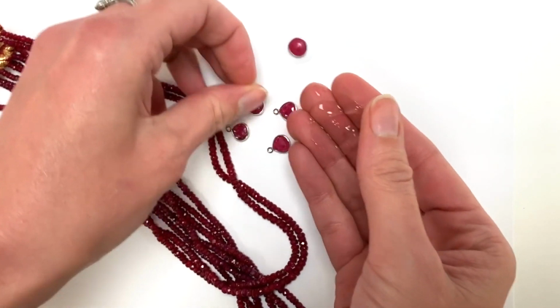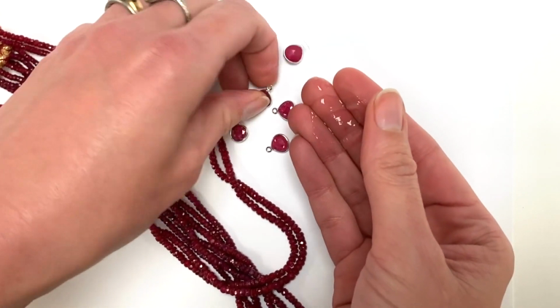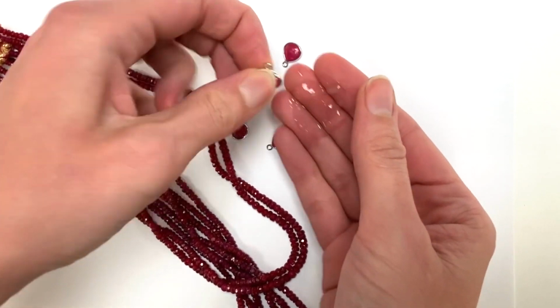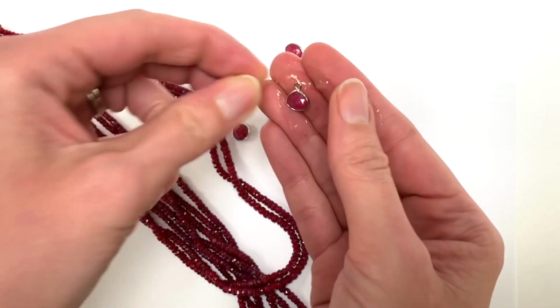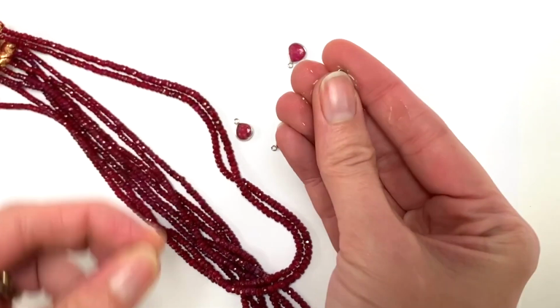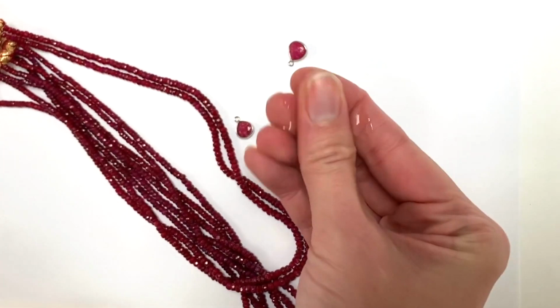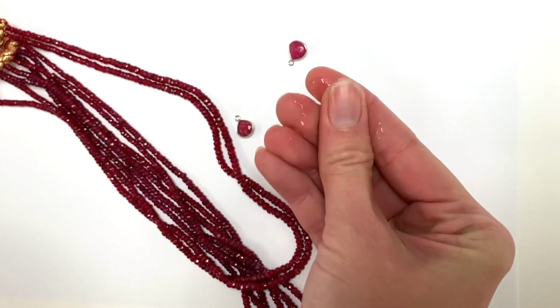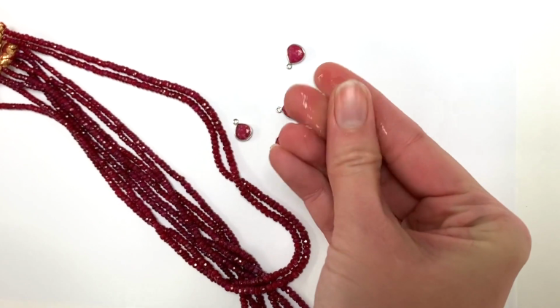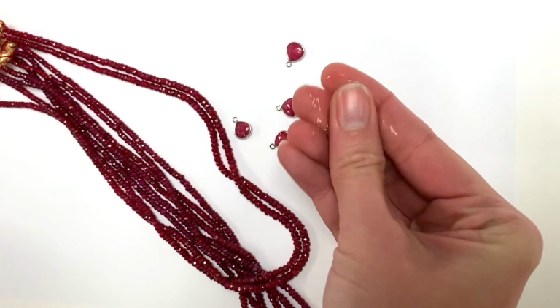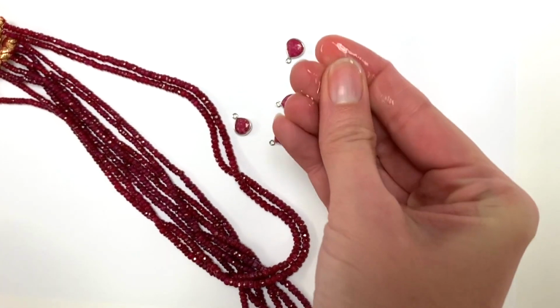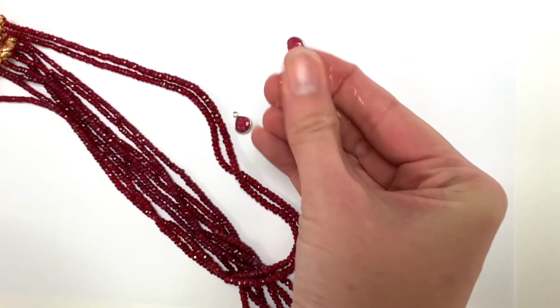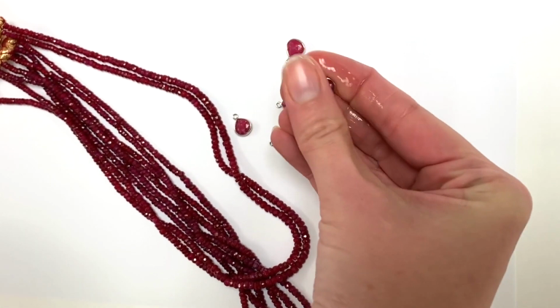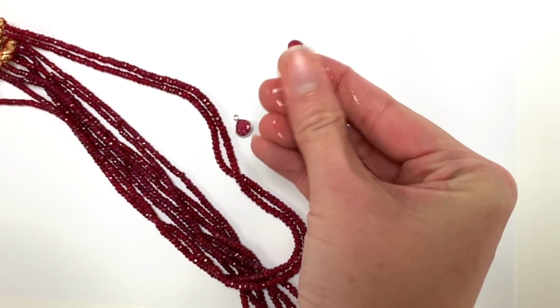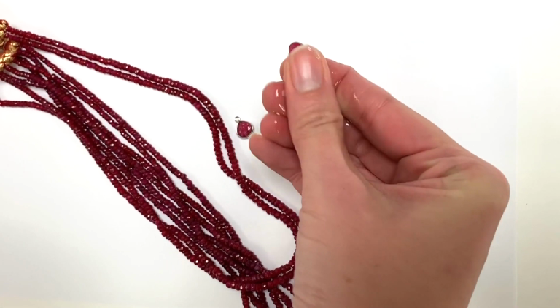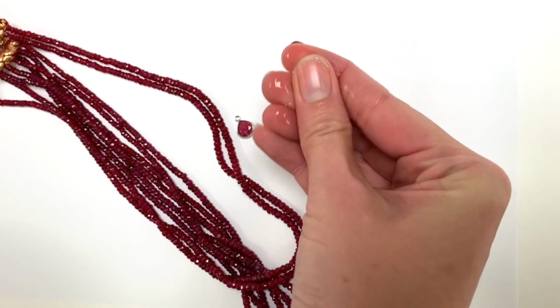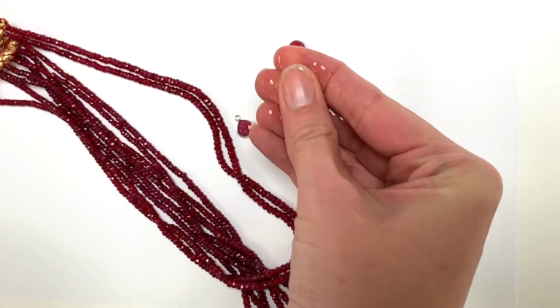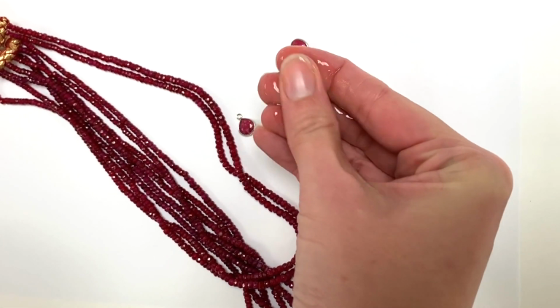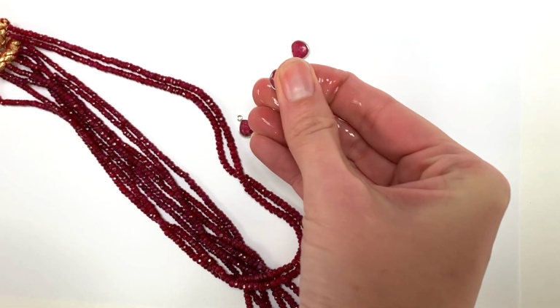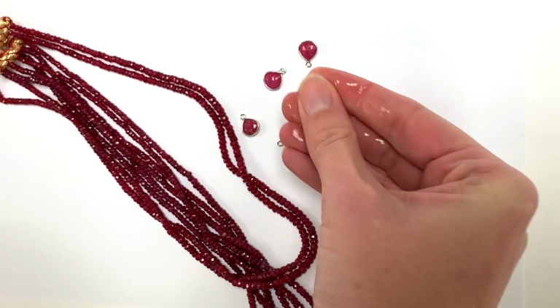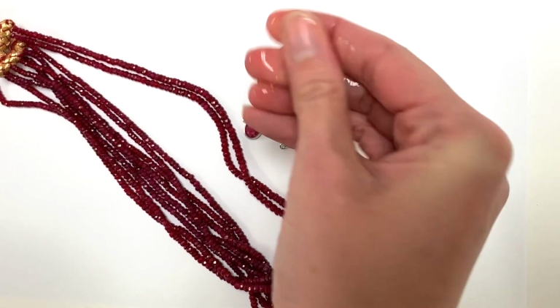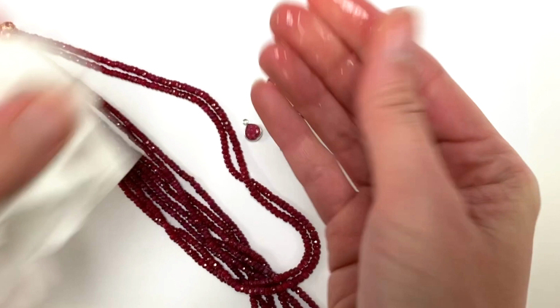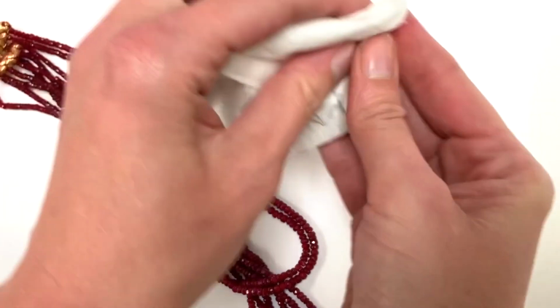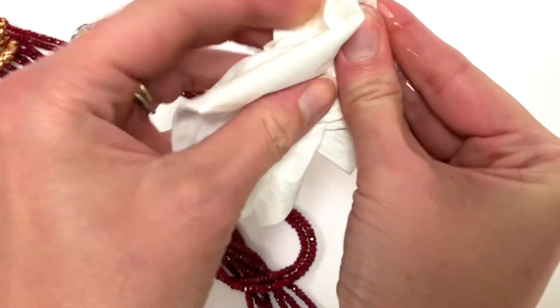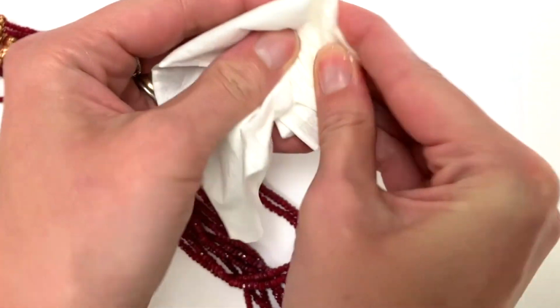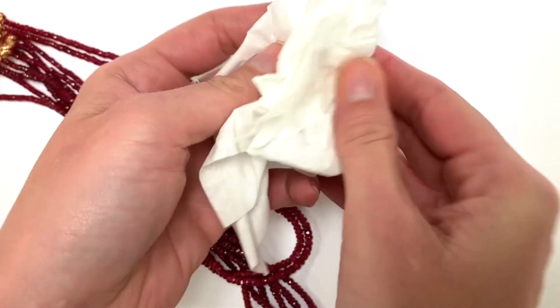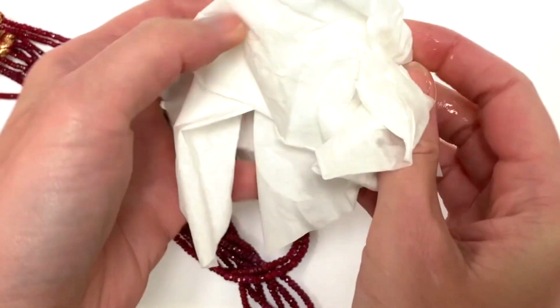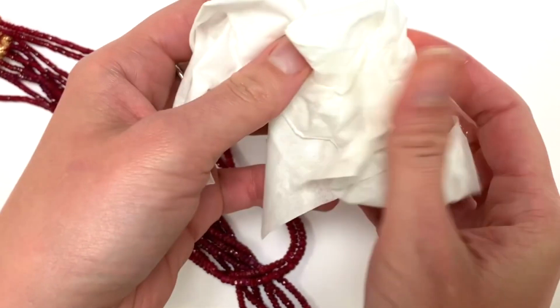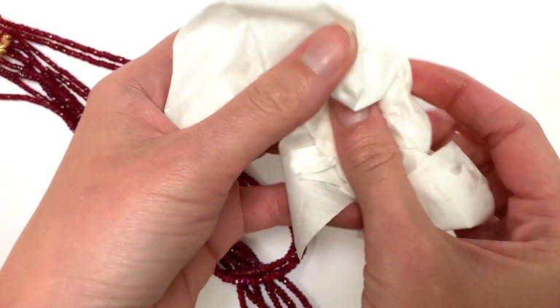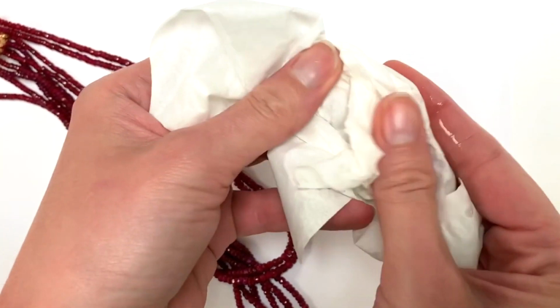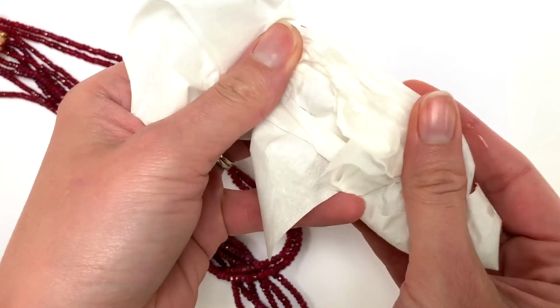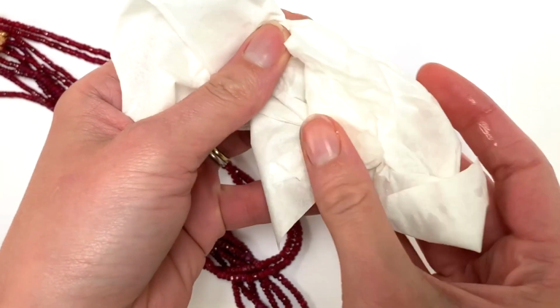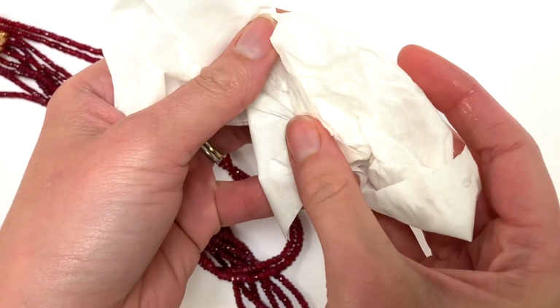We're going to rub it on these little raspberry teardrops here, and if any dye is in there it's going to come off on my hands and onto the tissue. As you can see, there's no pink.